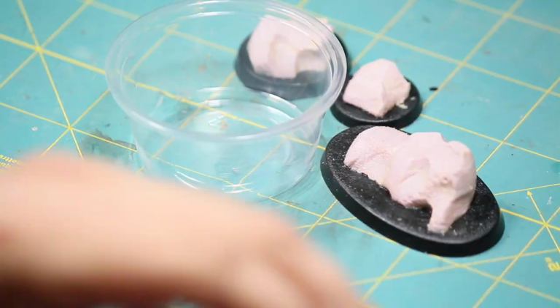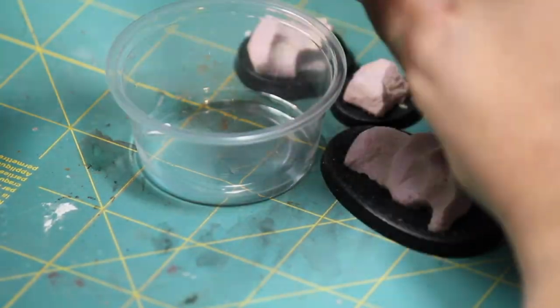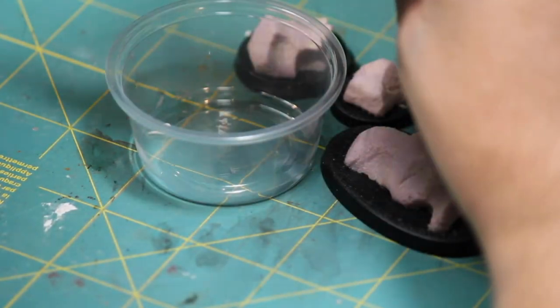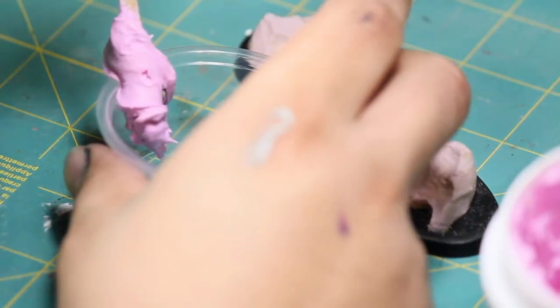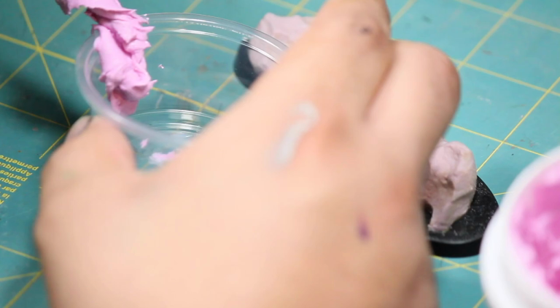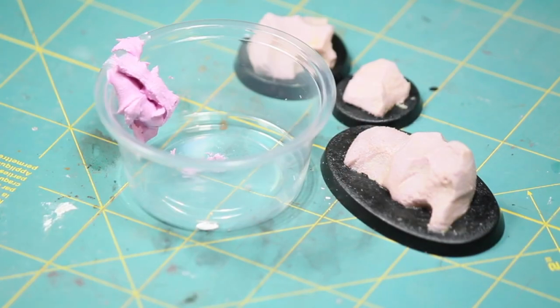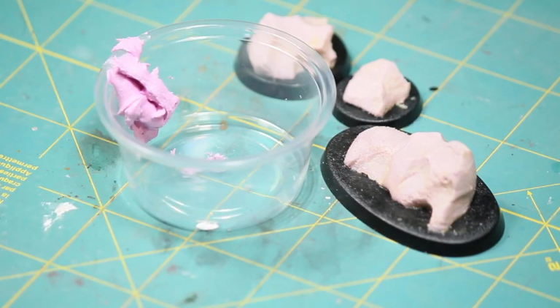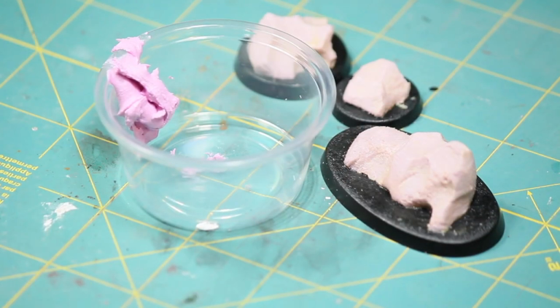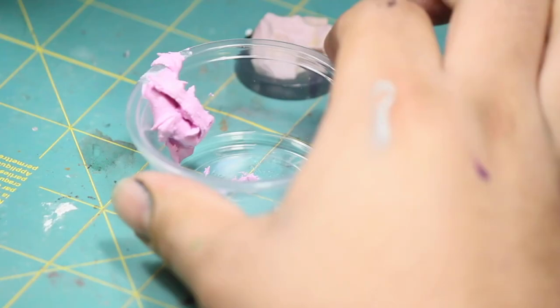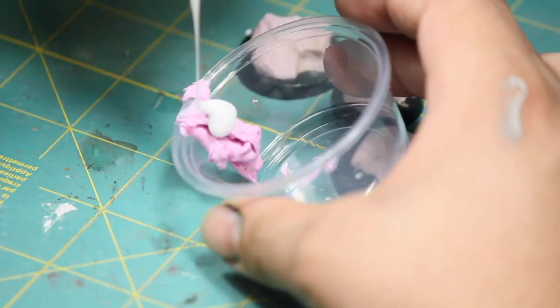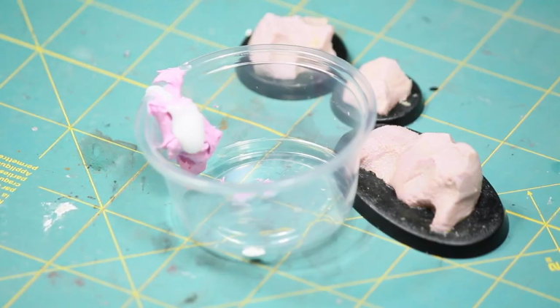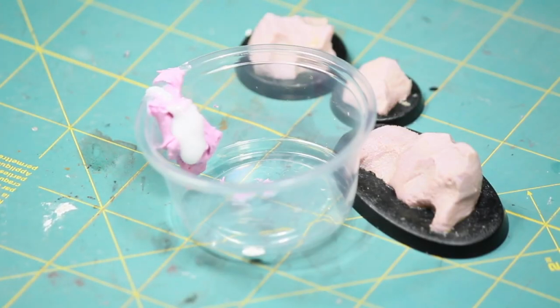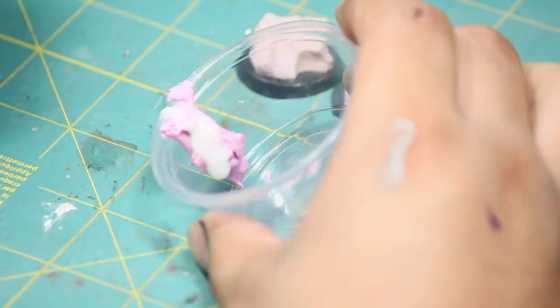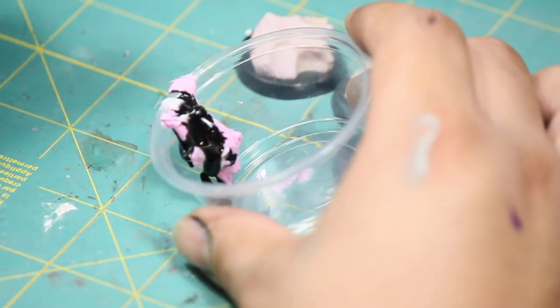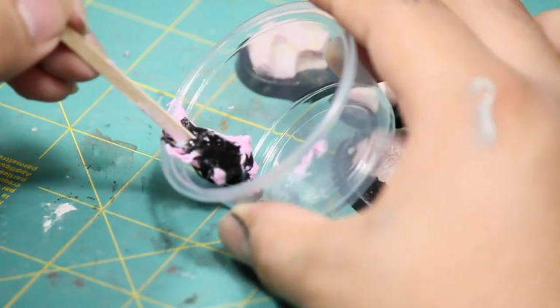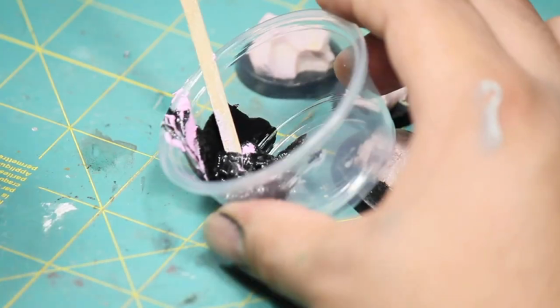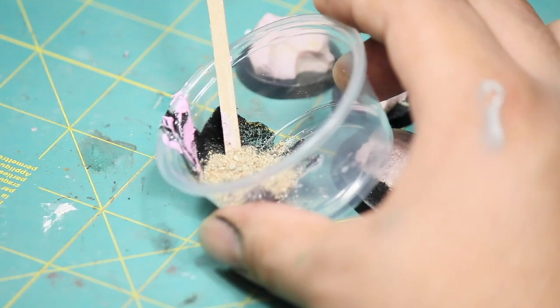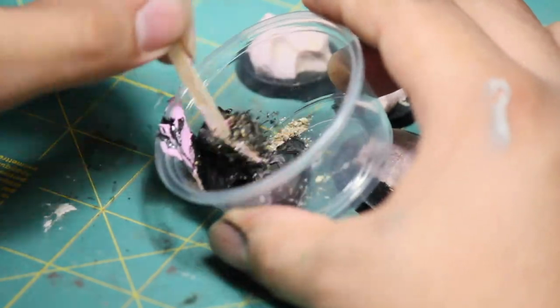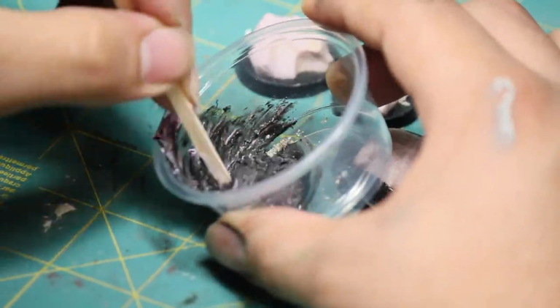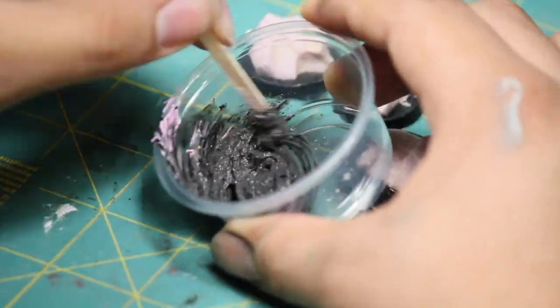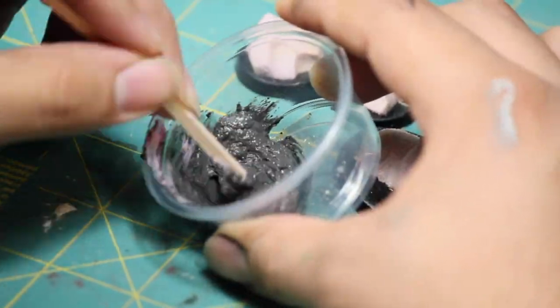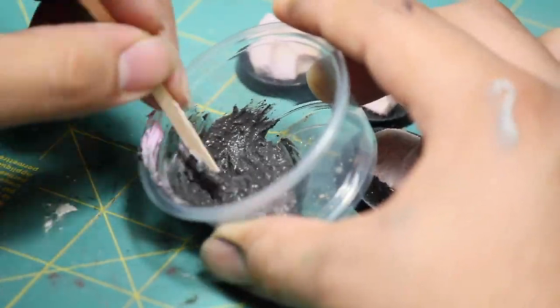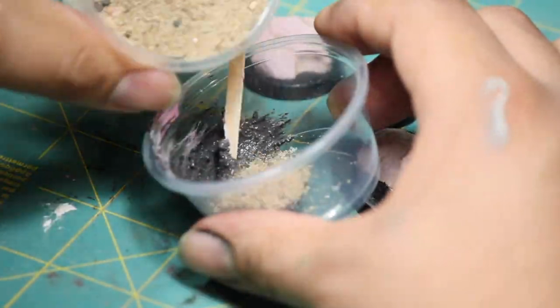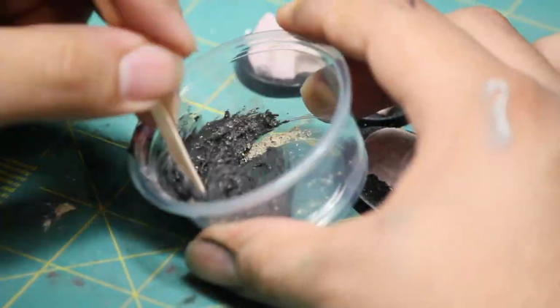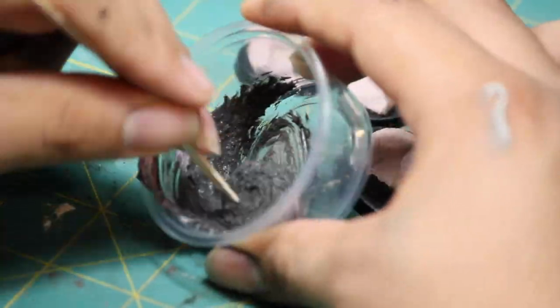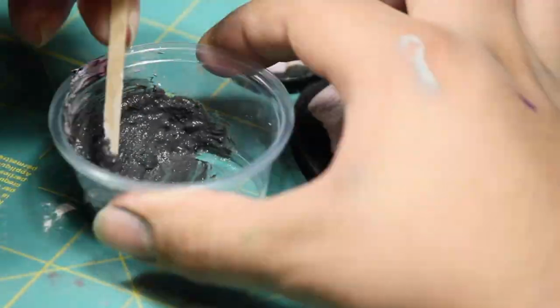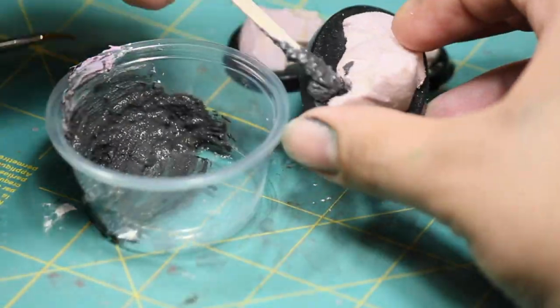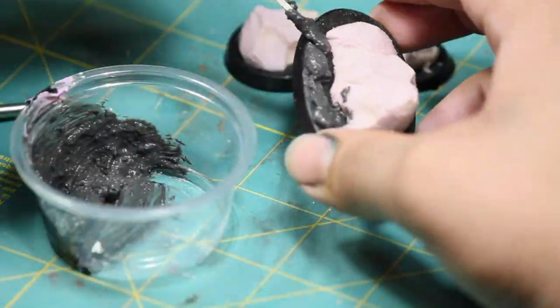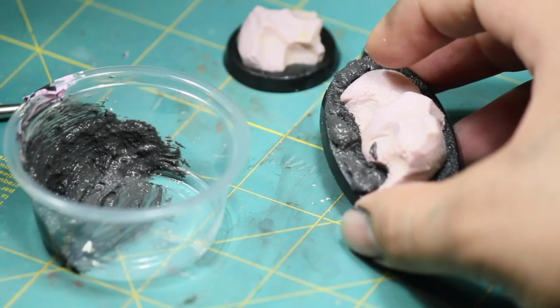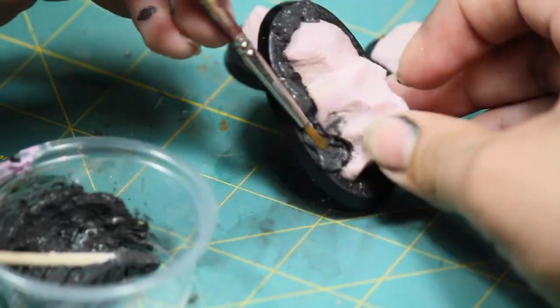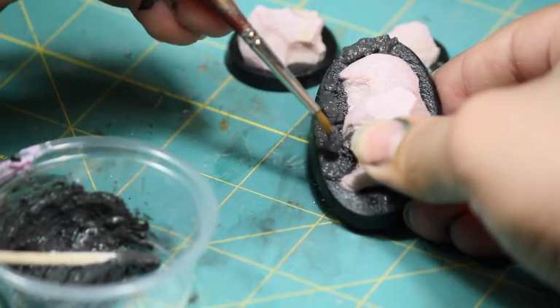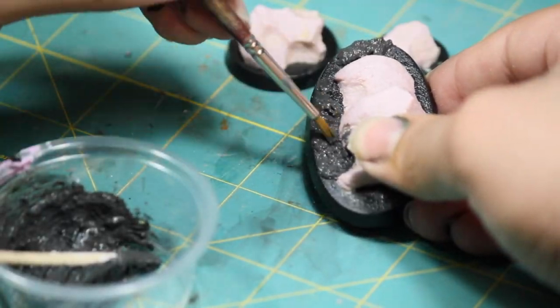Once that was dry, I made myself a batch of texture paste, mixing together some wall putty, some Elmer's glue, some black ink, and a little bit of fine grain sand. I then applied this mixture to the base around the rock.